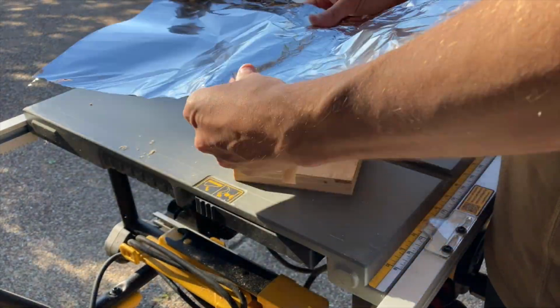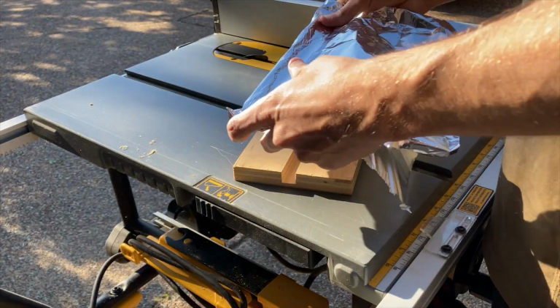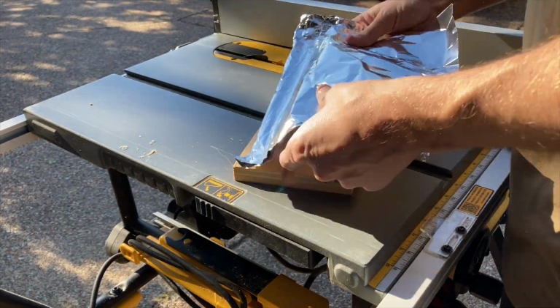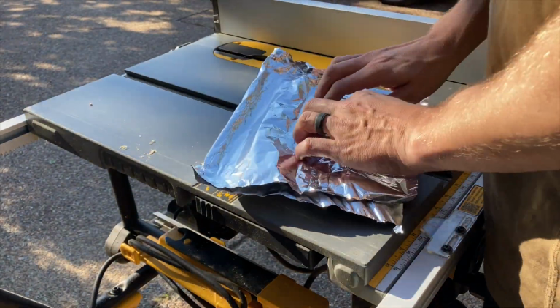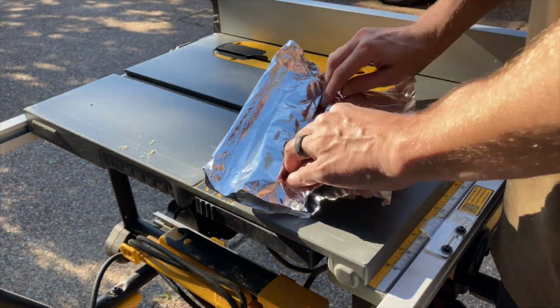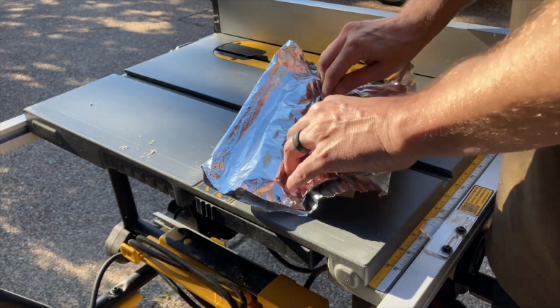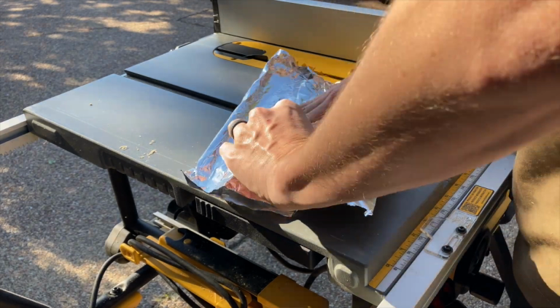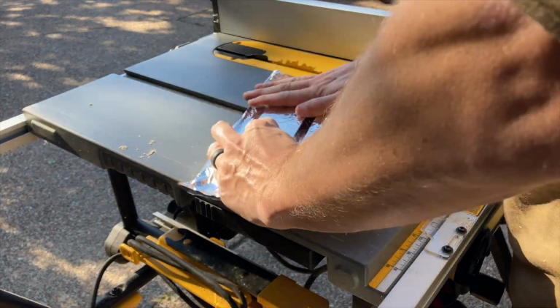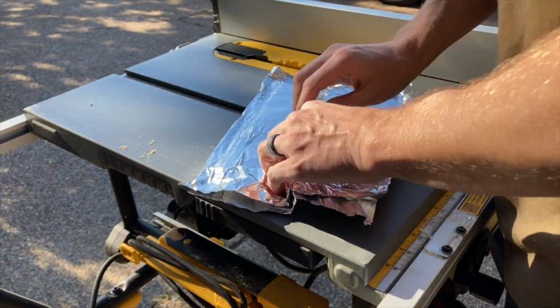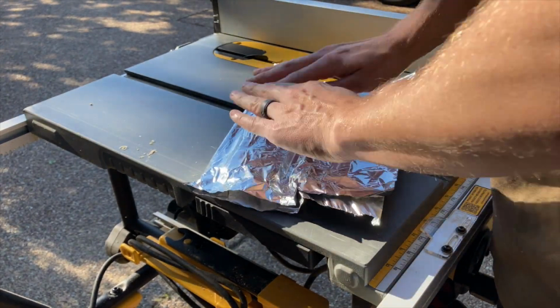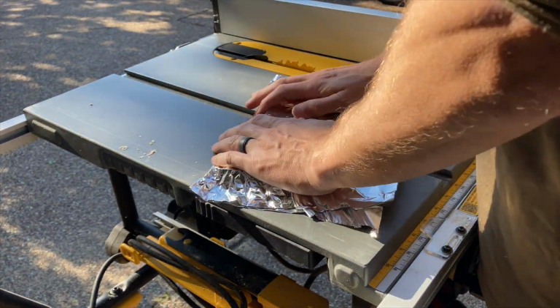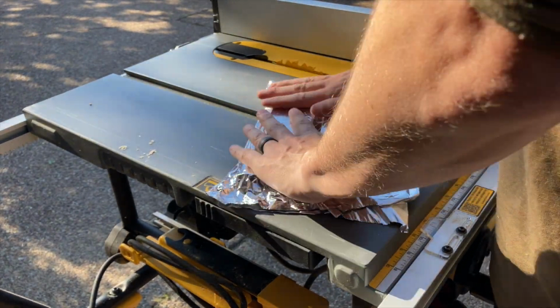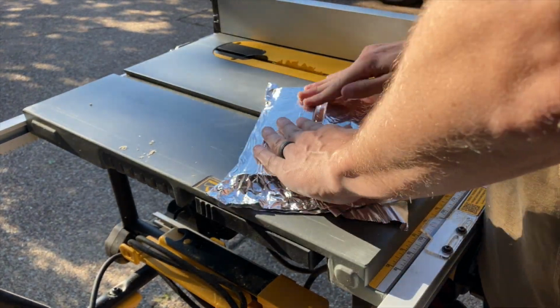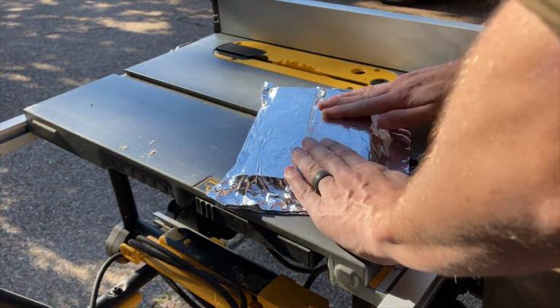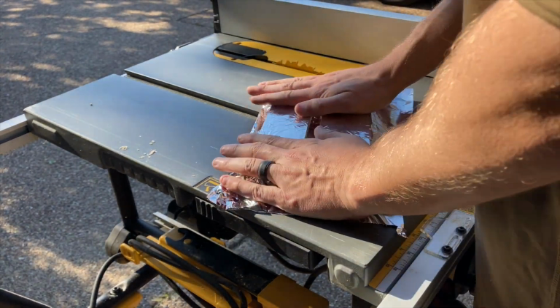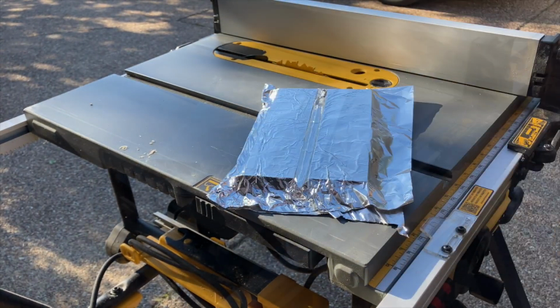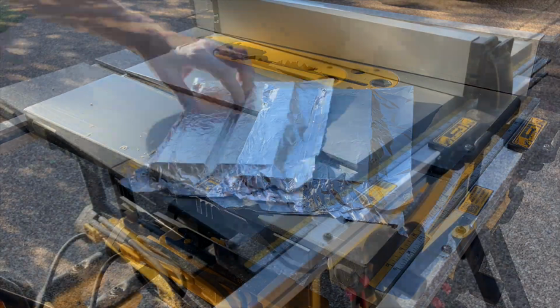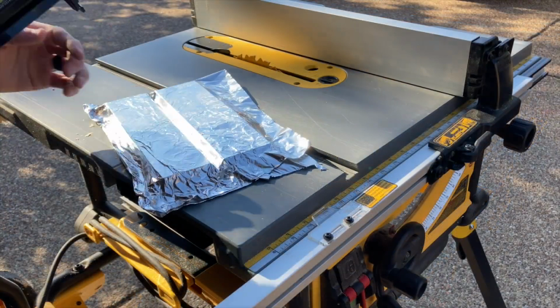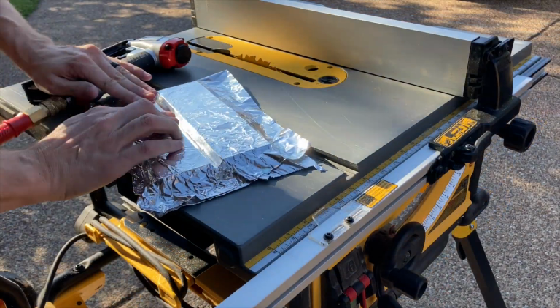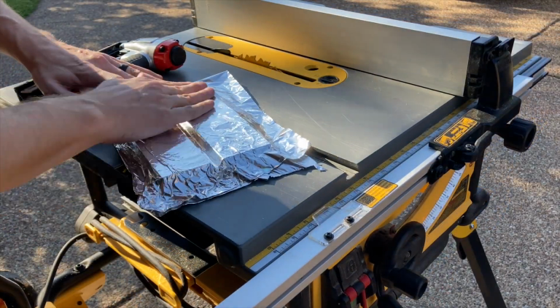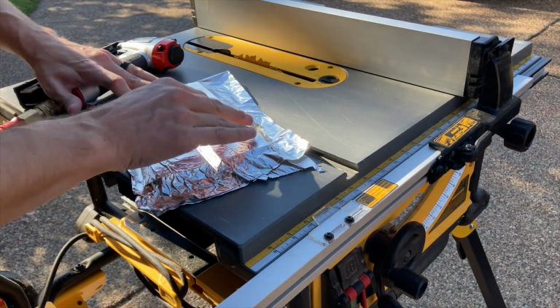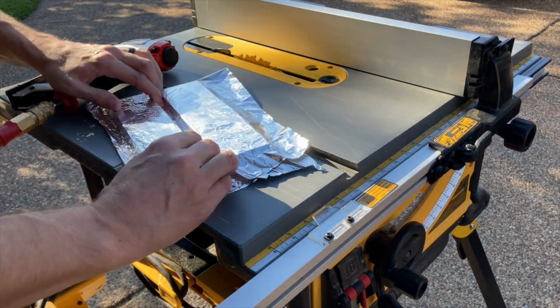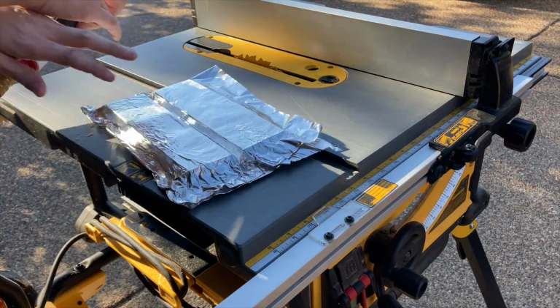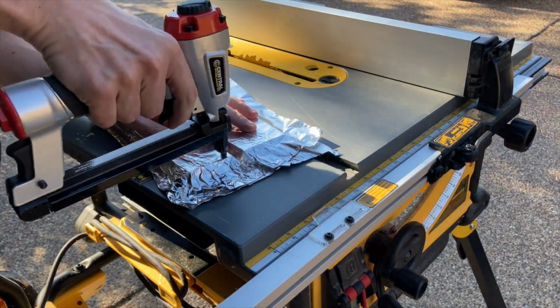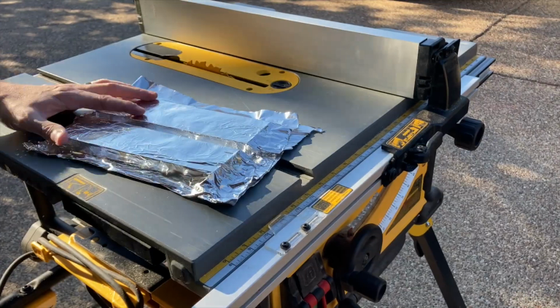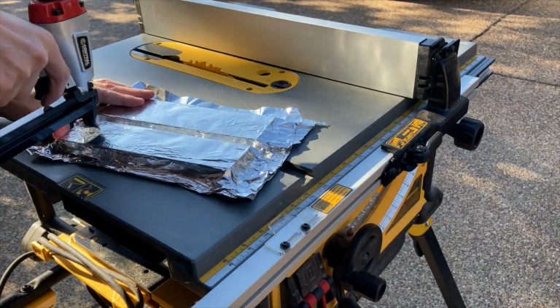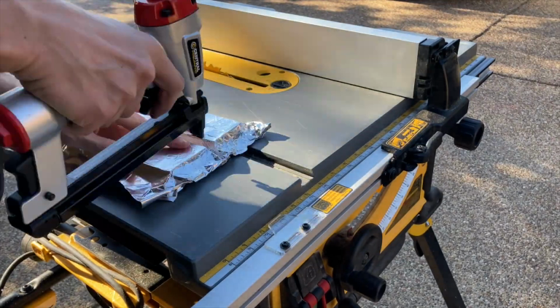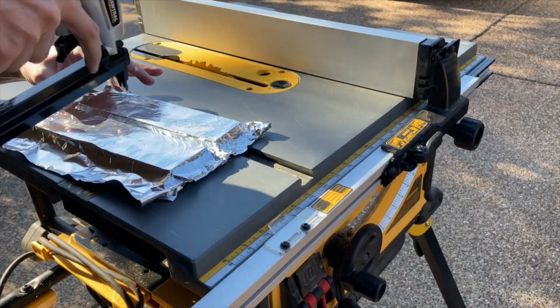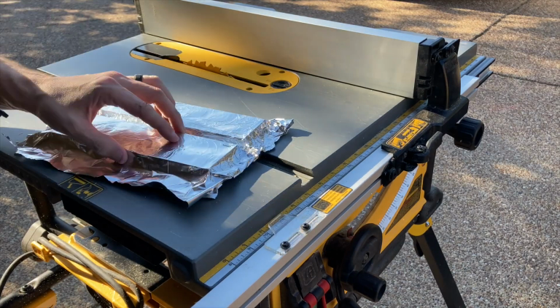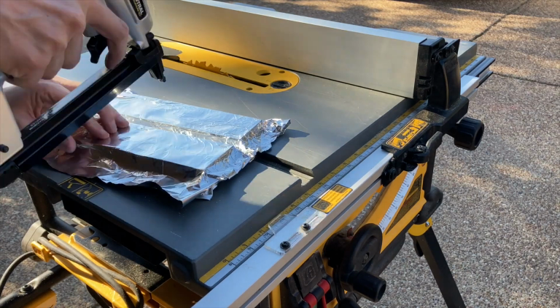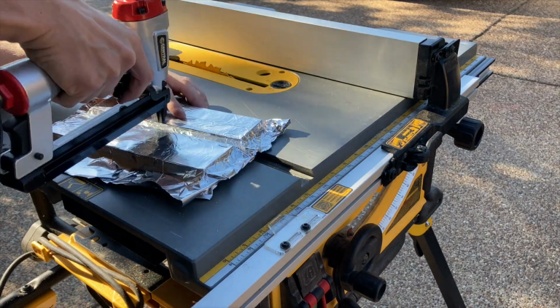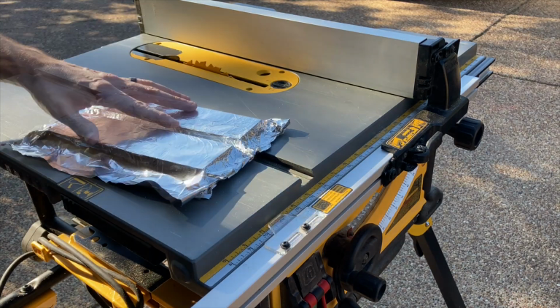Once you do that, you just need a reflector for the heat. So I'm using heavy-duty aluminum foil. I'm going to press that in there and try to get it as flat as I can, and then I'm going to take a staple gun and get real close to the edges and staple this aluminum foil in place.